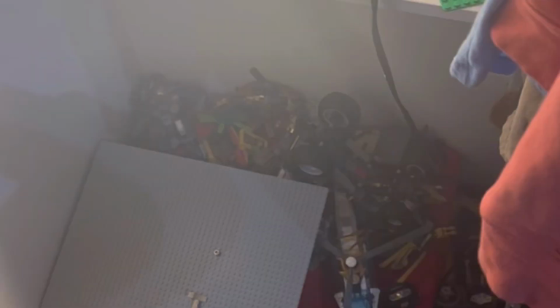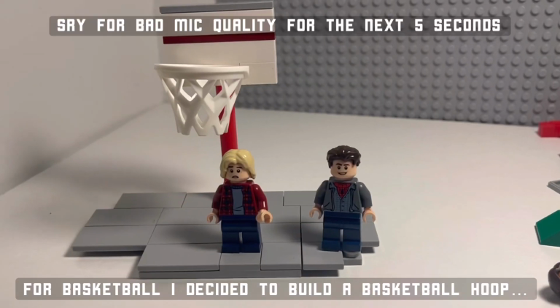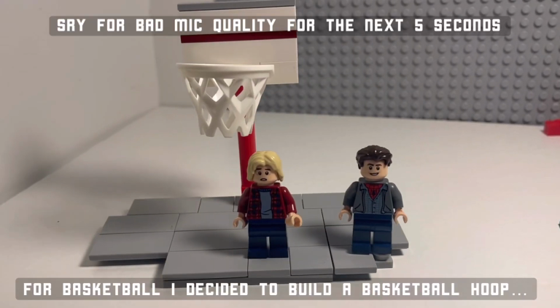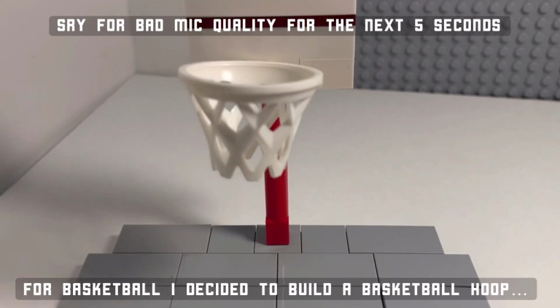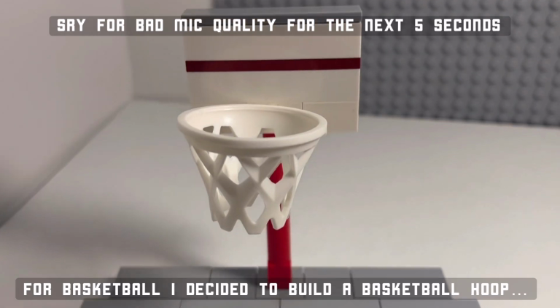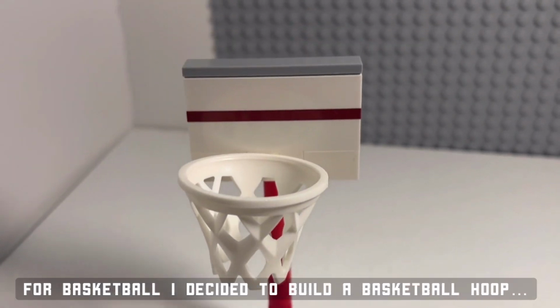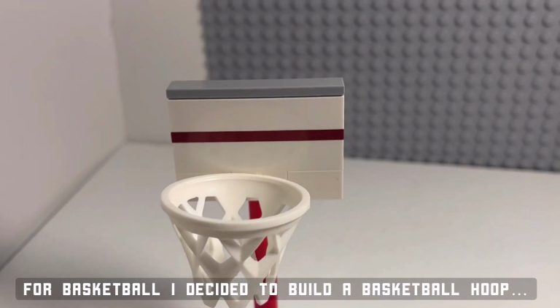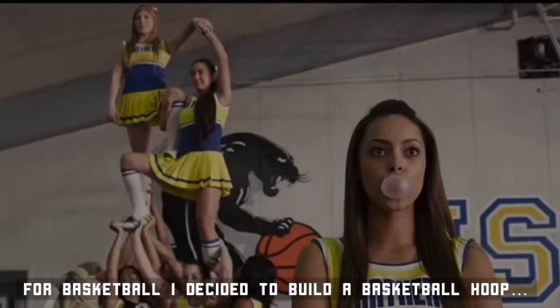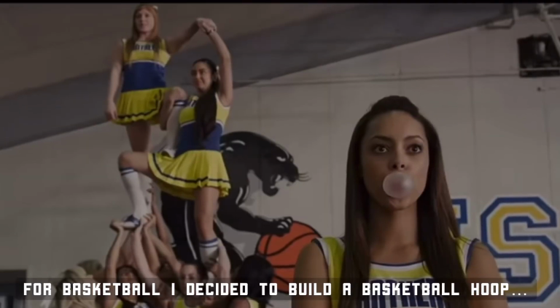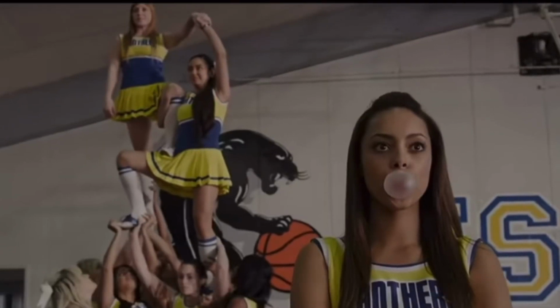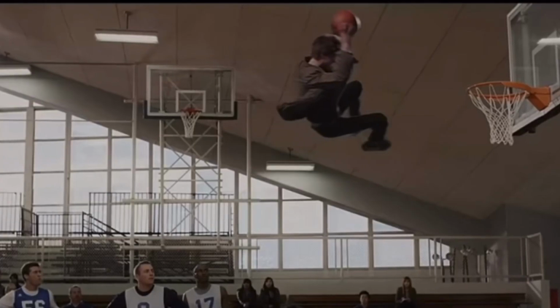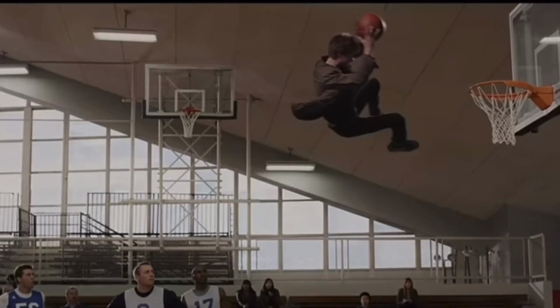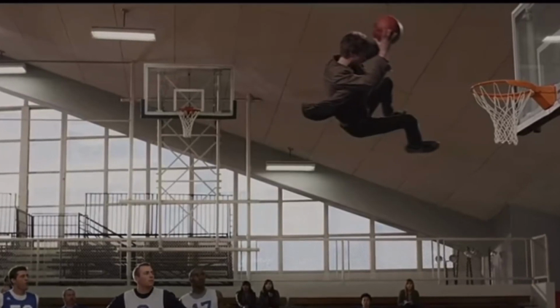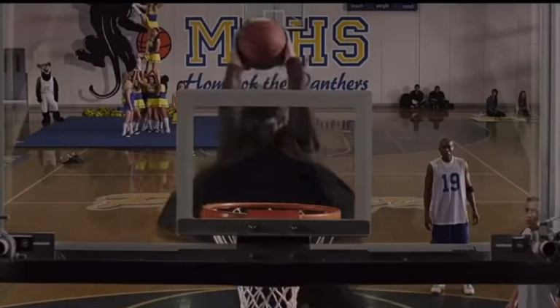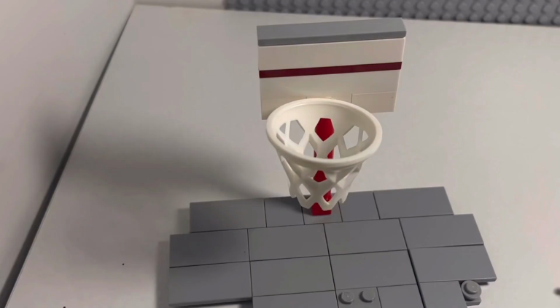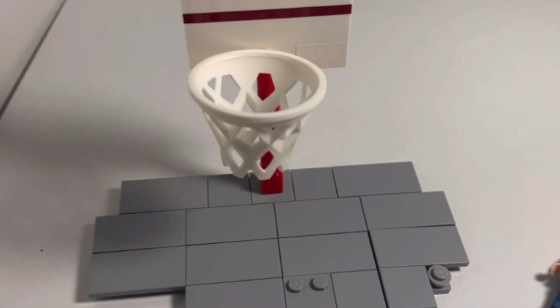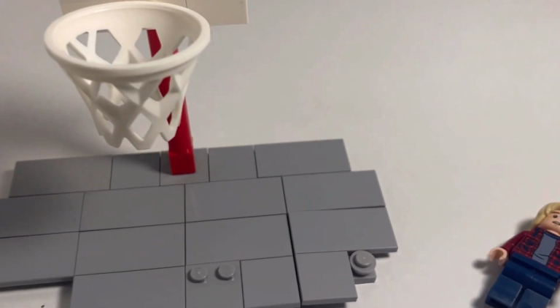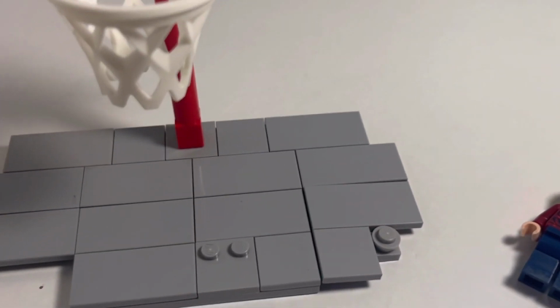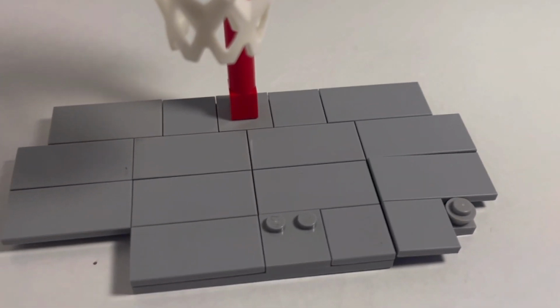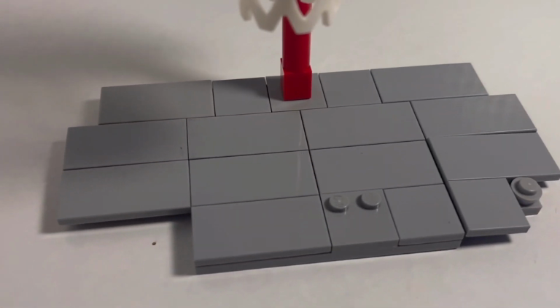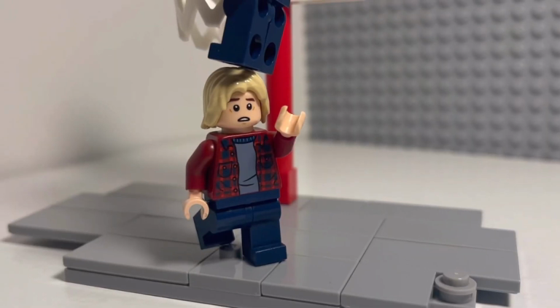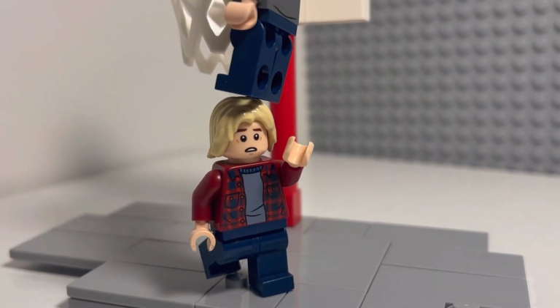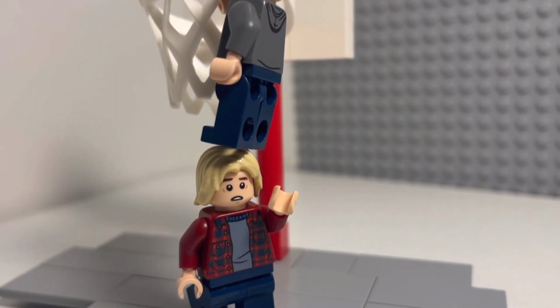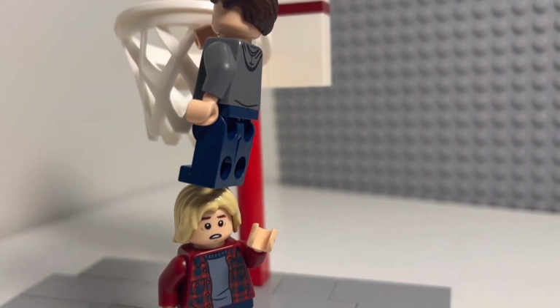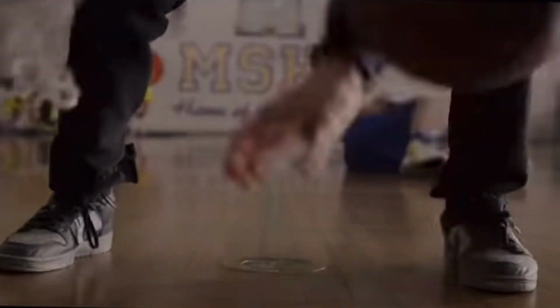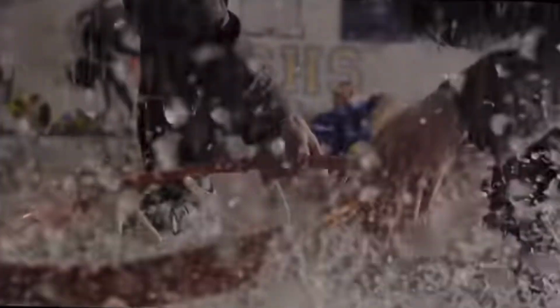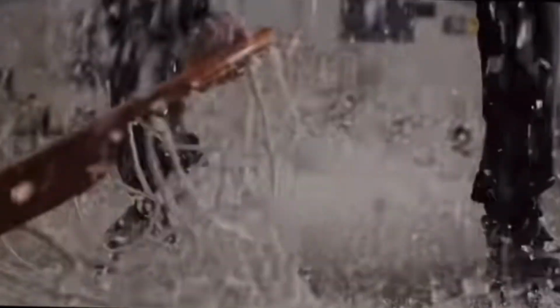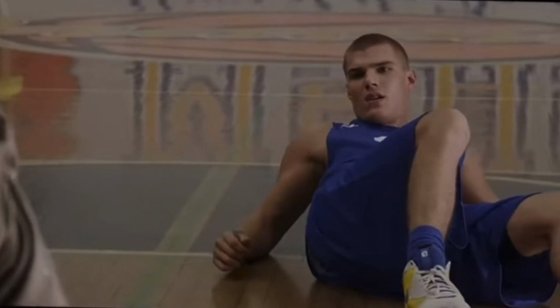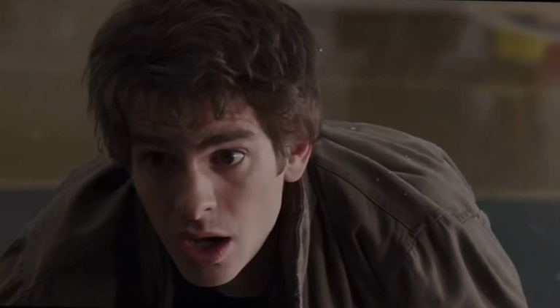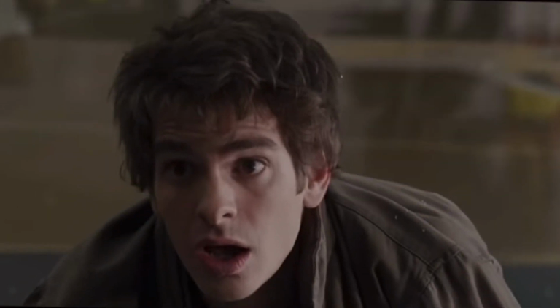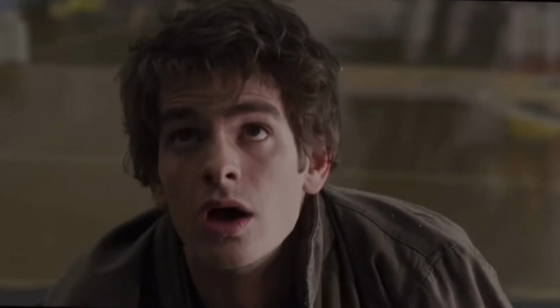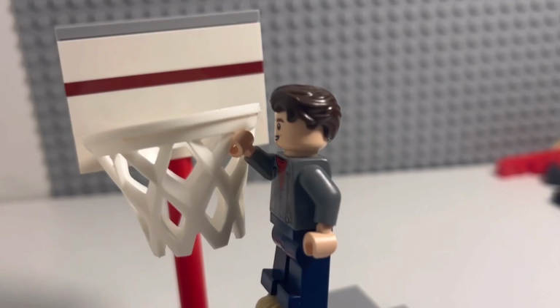For basketball, I decided to build a LEGO basketball hoop that I can flex all my dunking skills on. I used a nice freeform sidewalk along with me and Peter Parker in a nice basketball street 1v1.